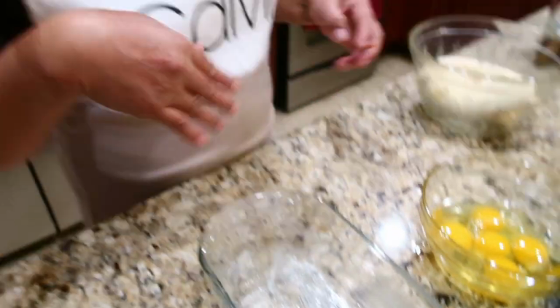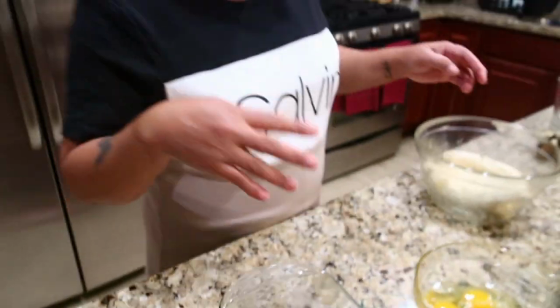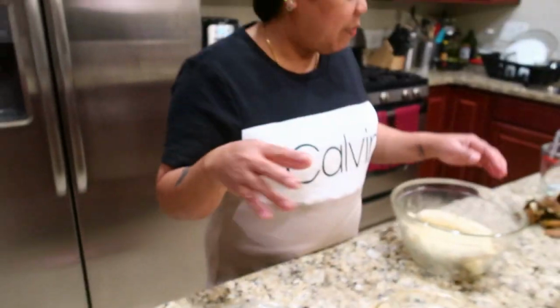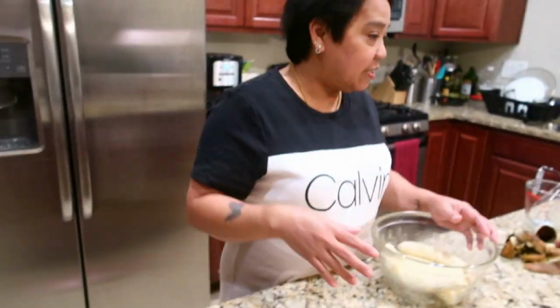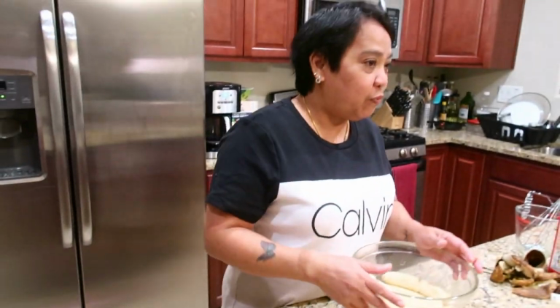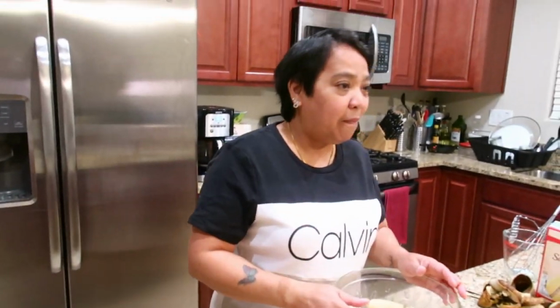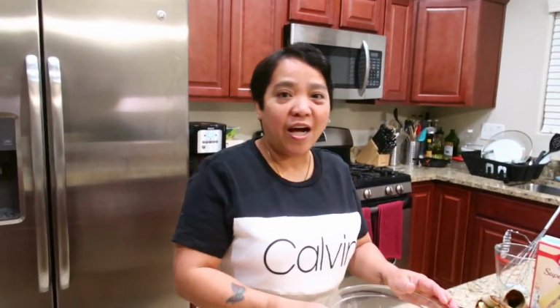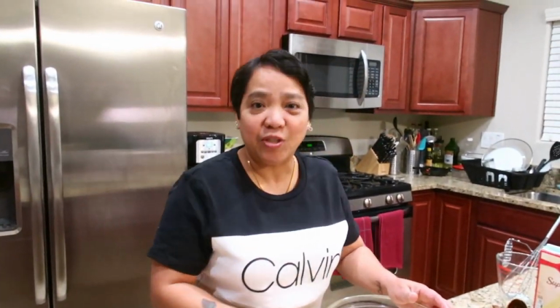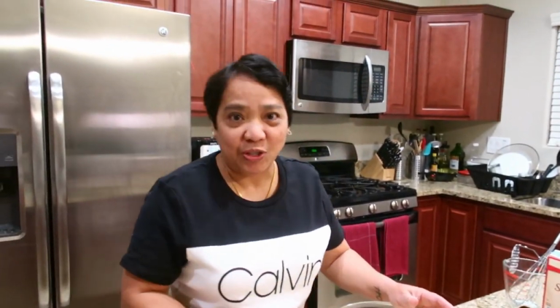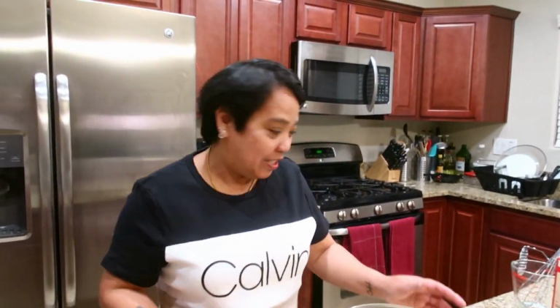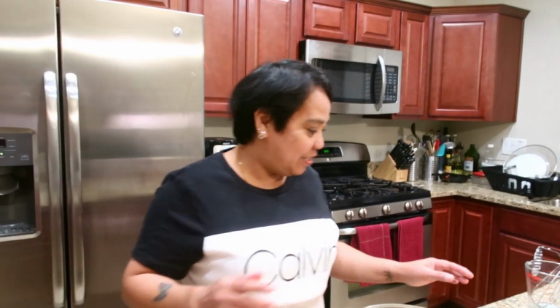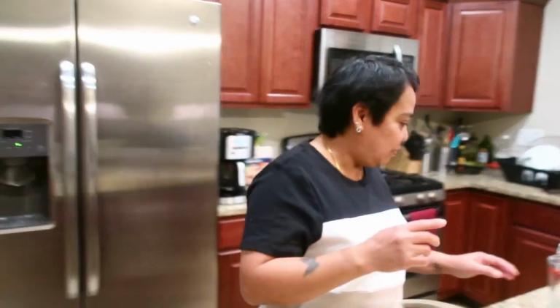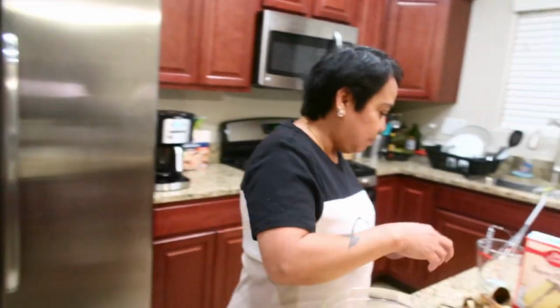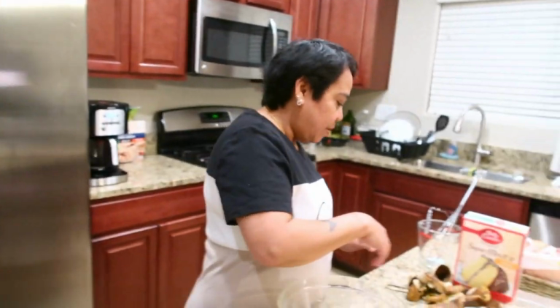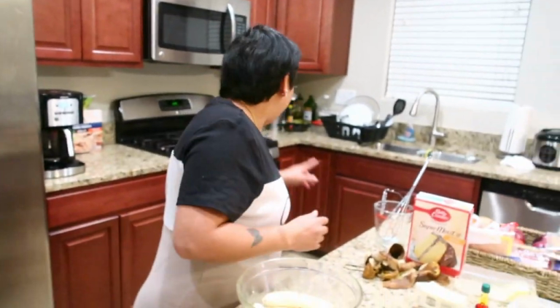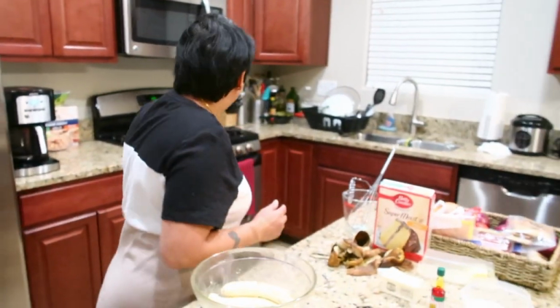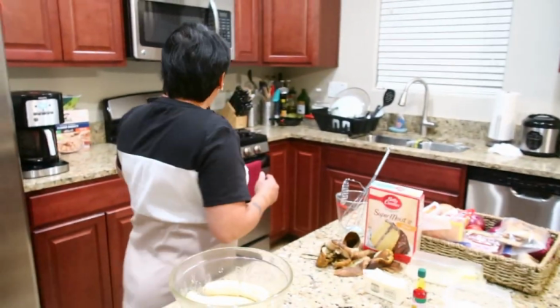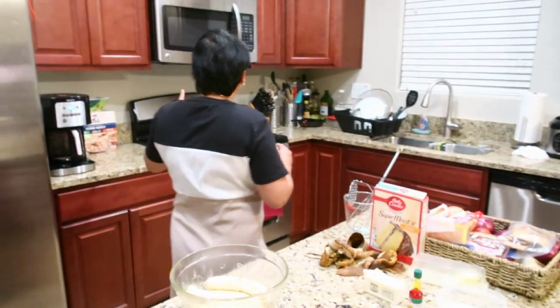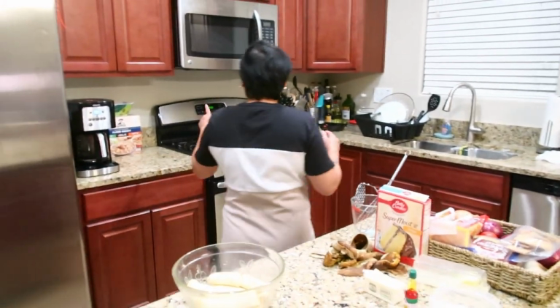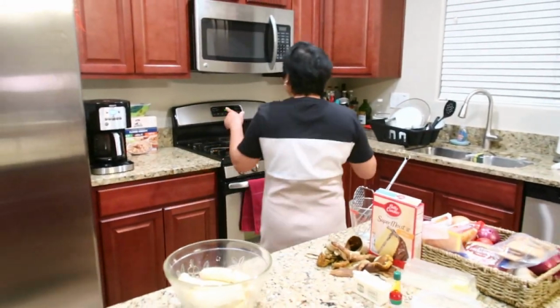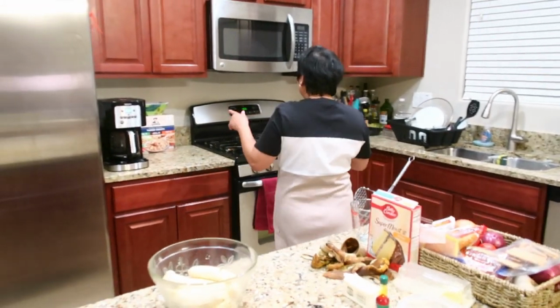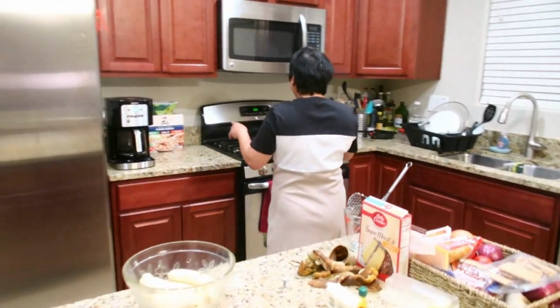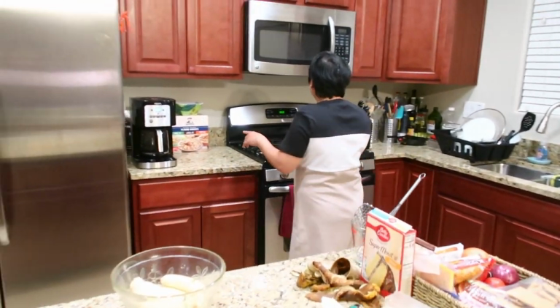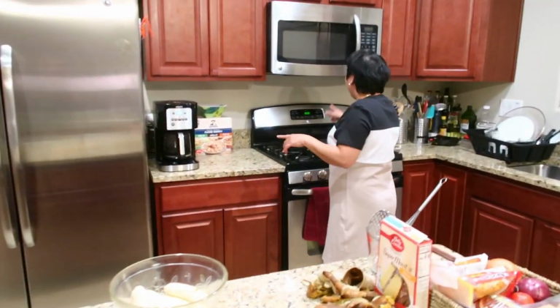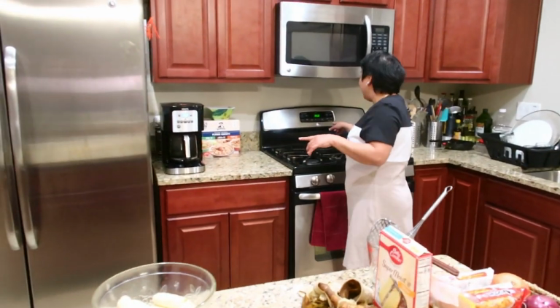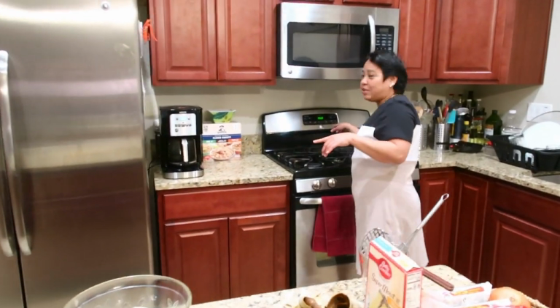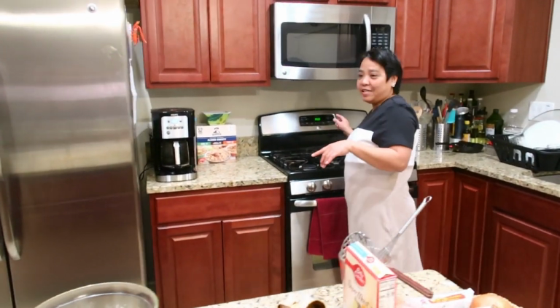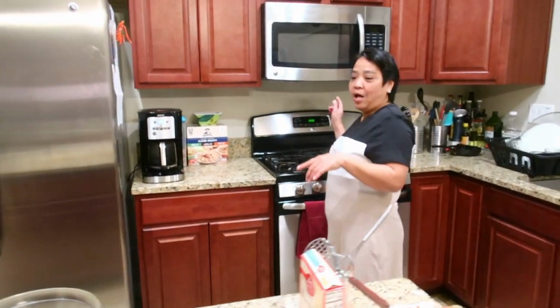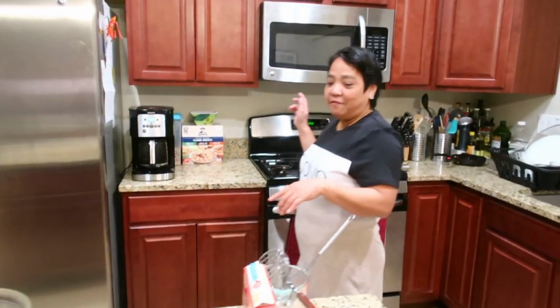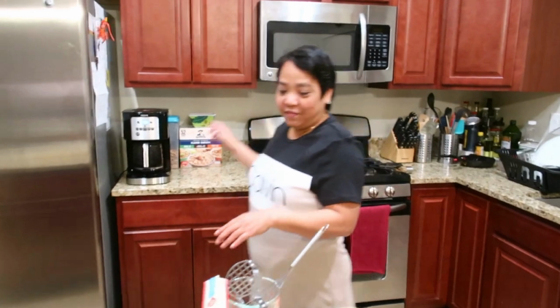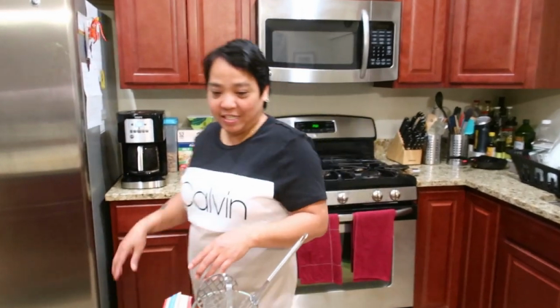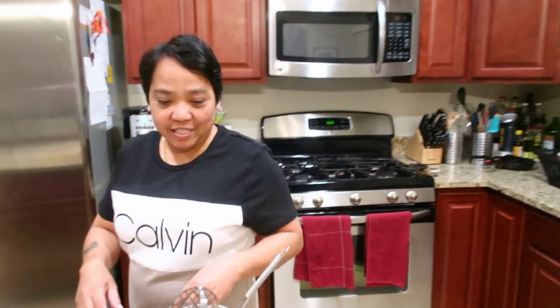I already brushed the pan with butter, and I preheated the oven to 350 degrees, so it's ready for me.